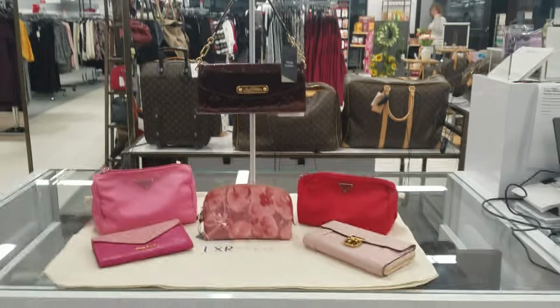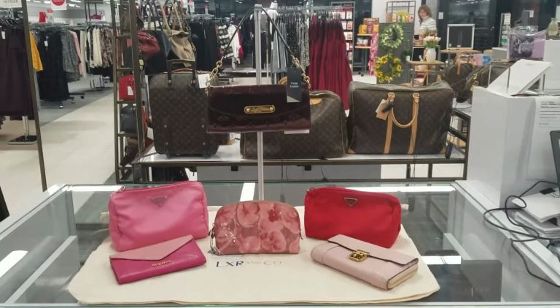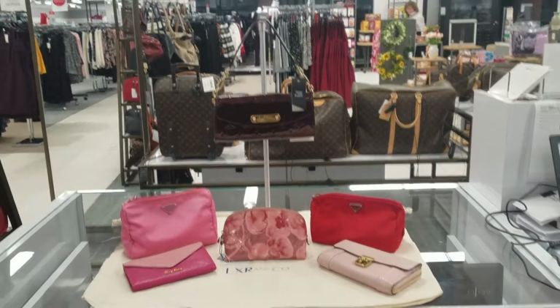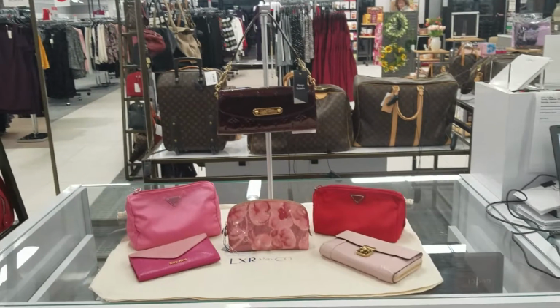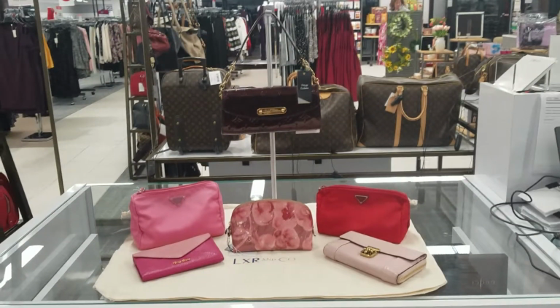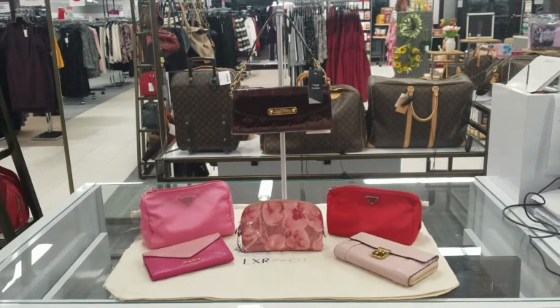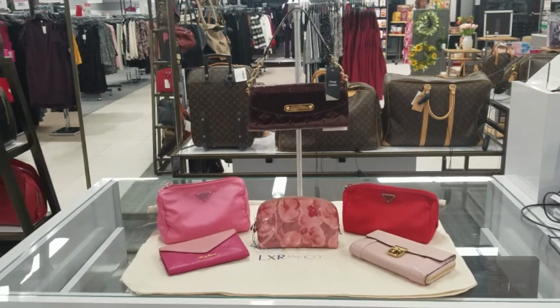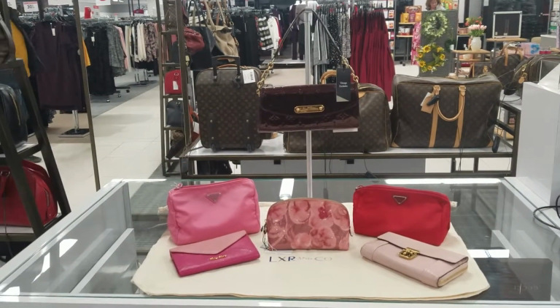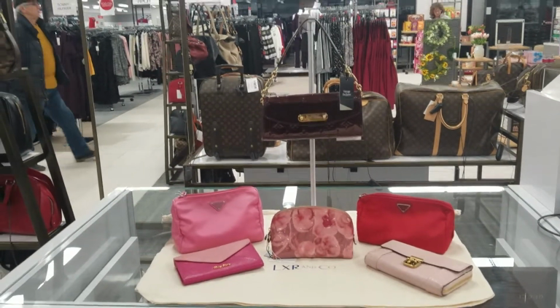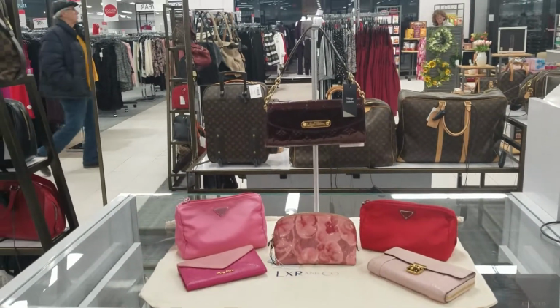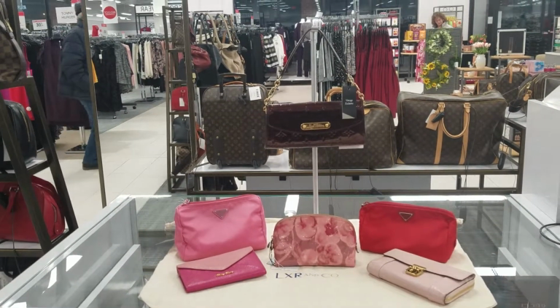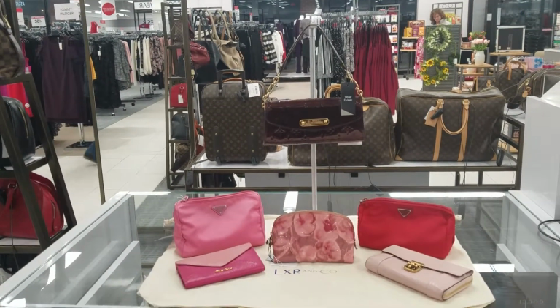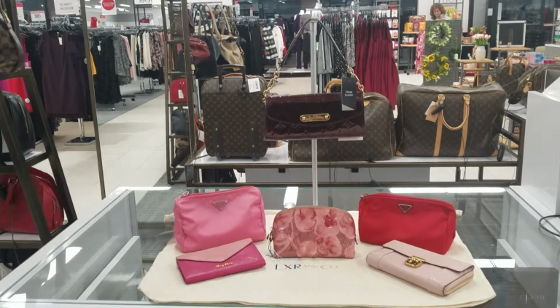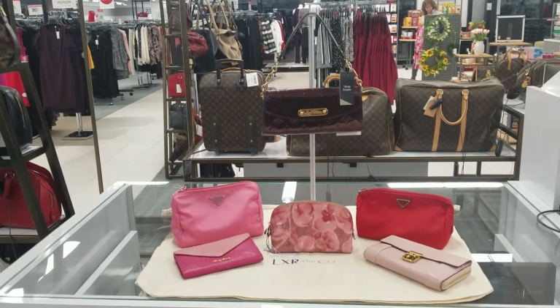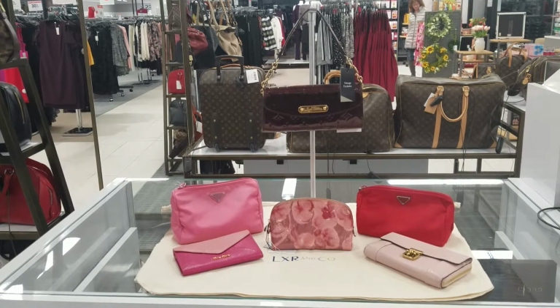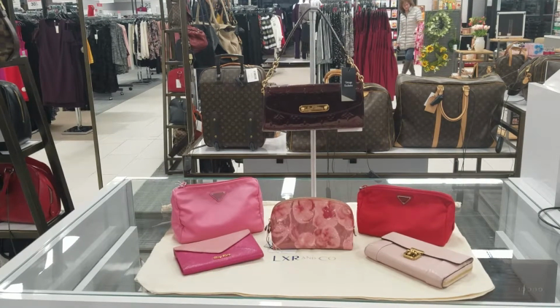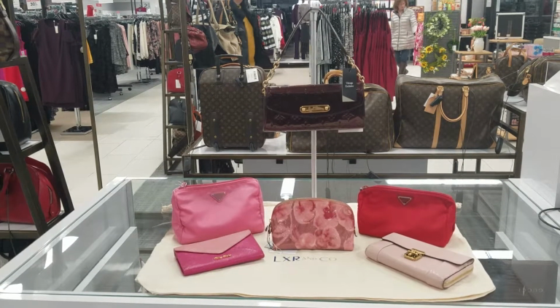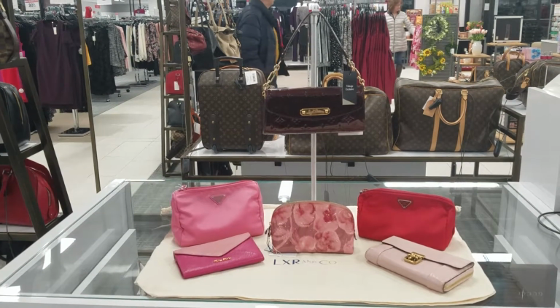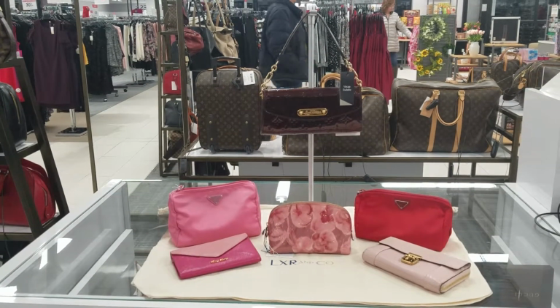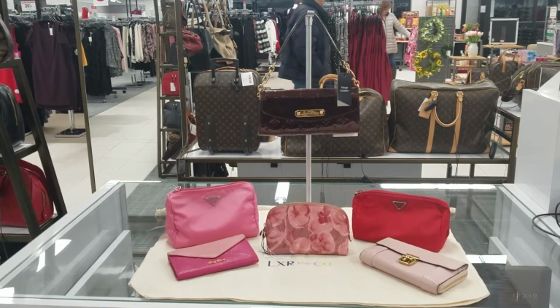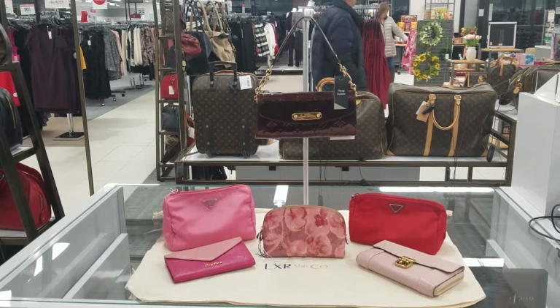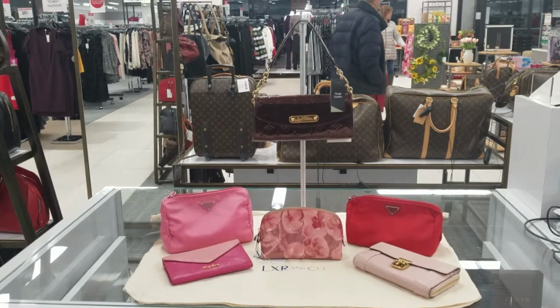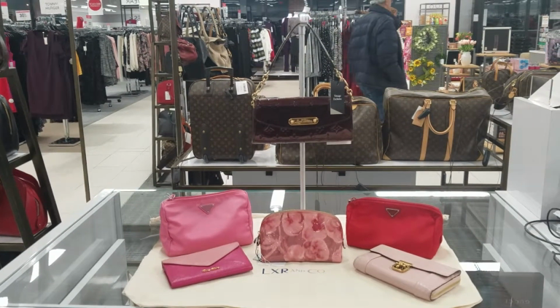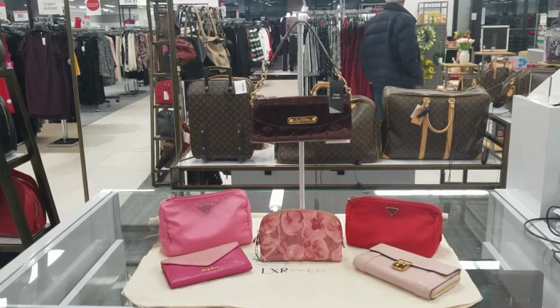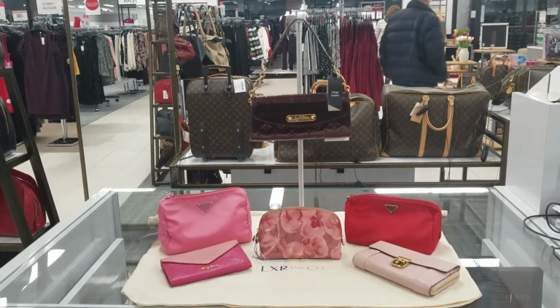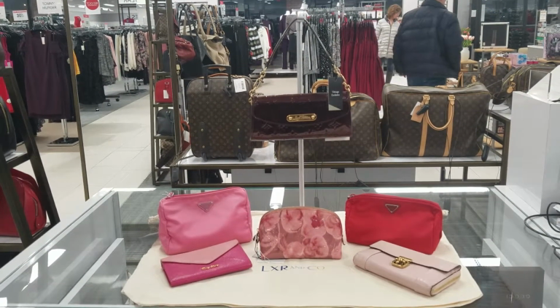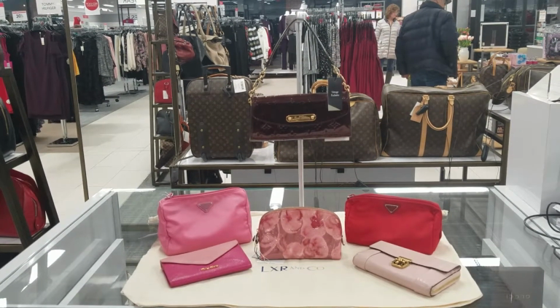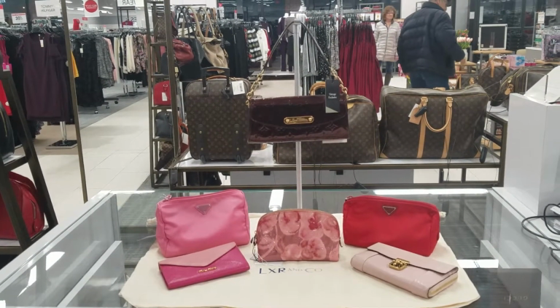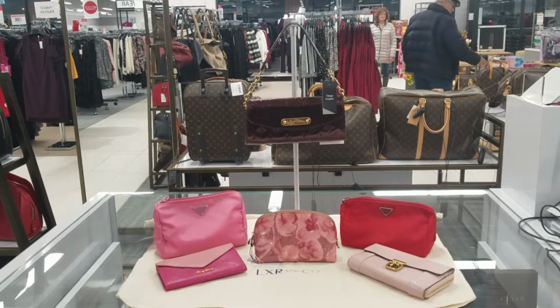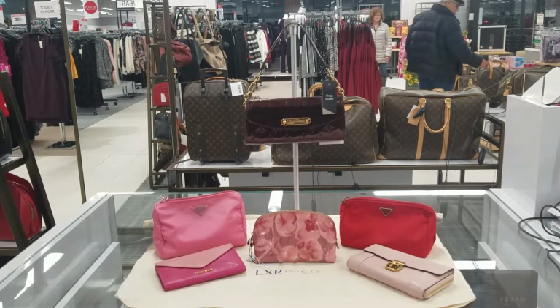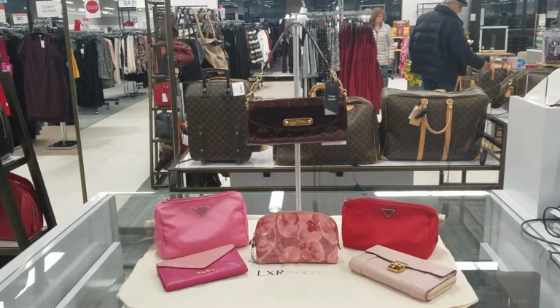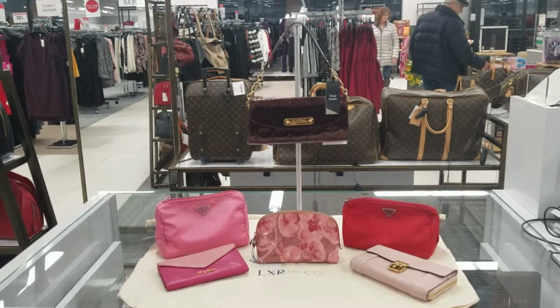Hello and welcome to my vlog. Today I am thinking Valentine's Day — what to get that special someone on Valentine's Day.